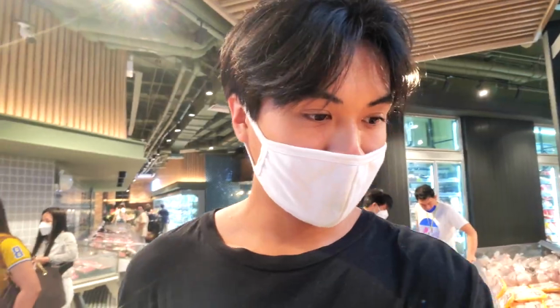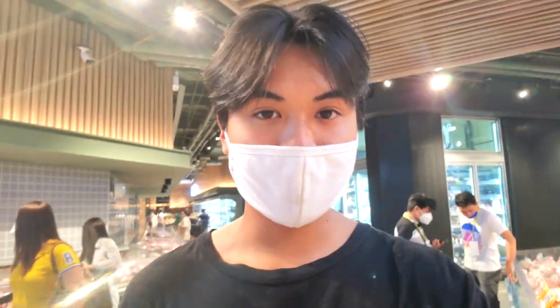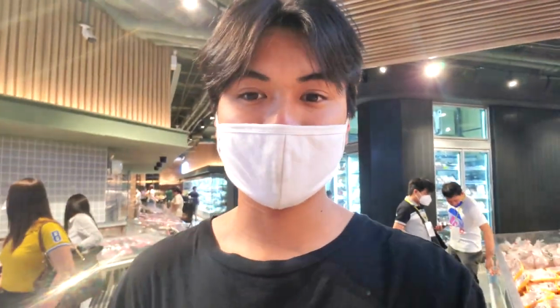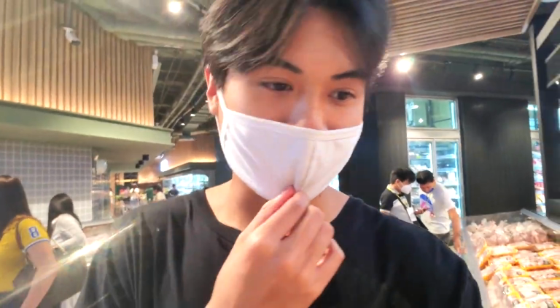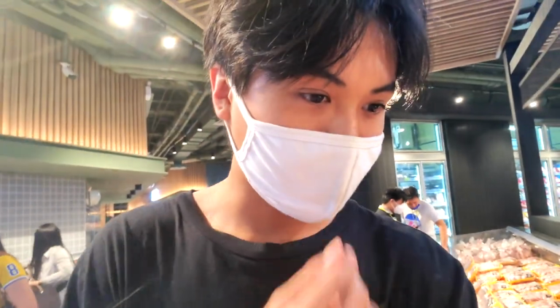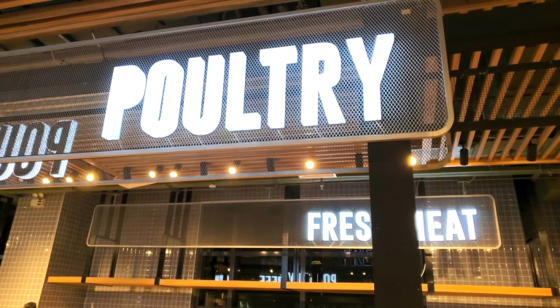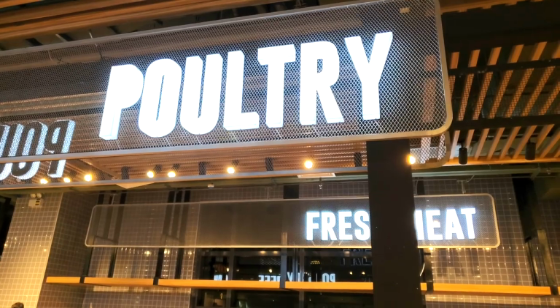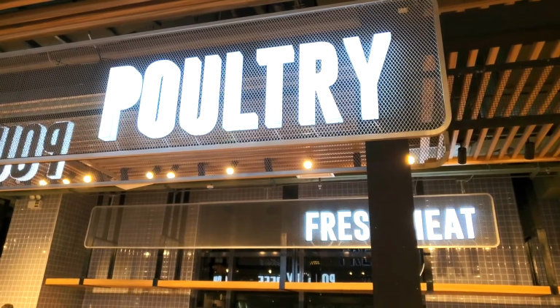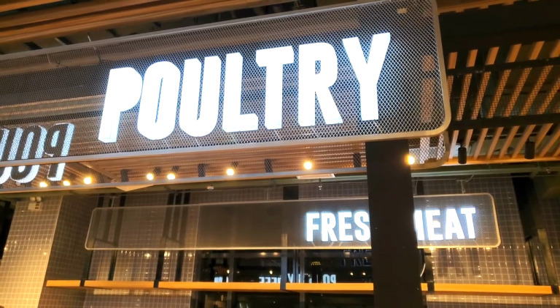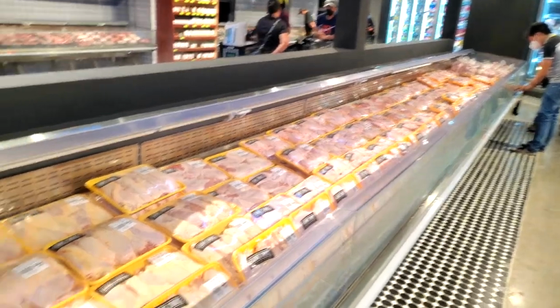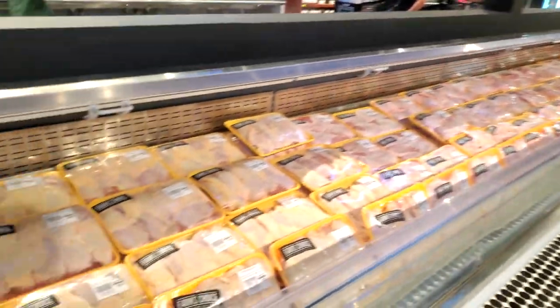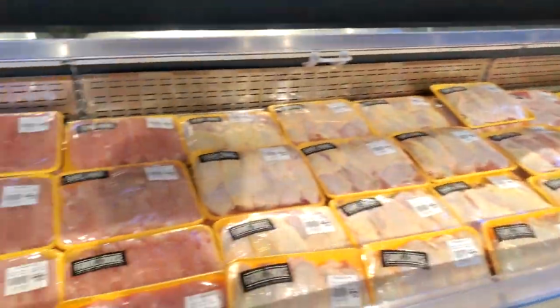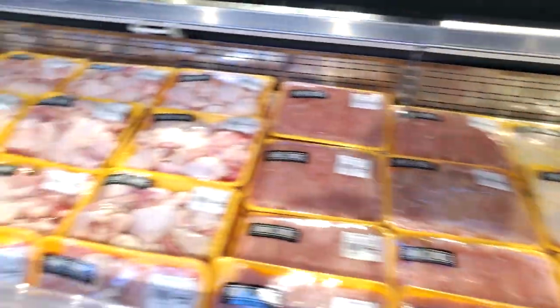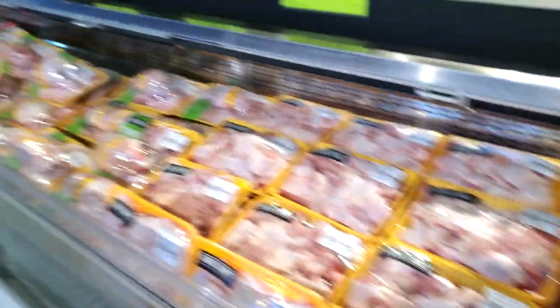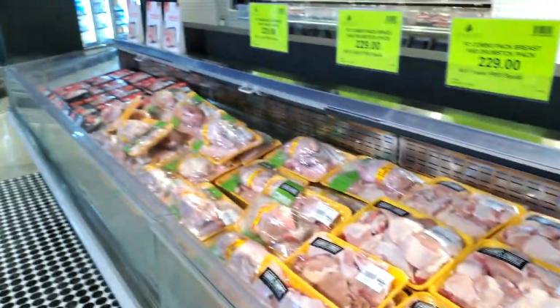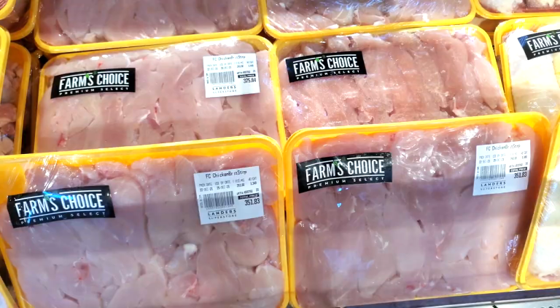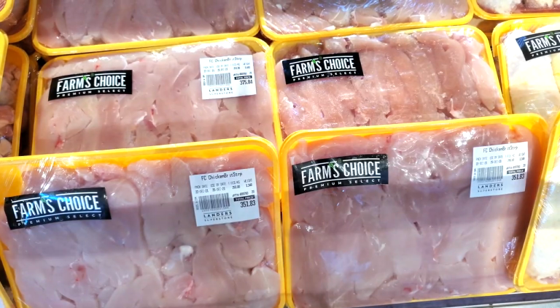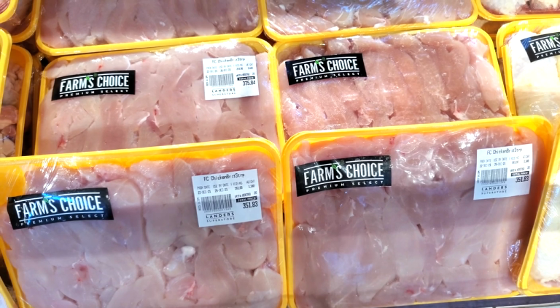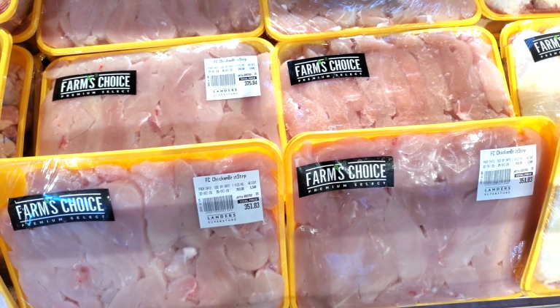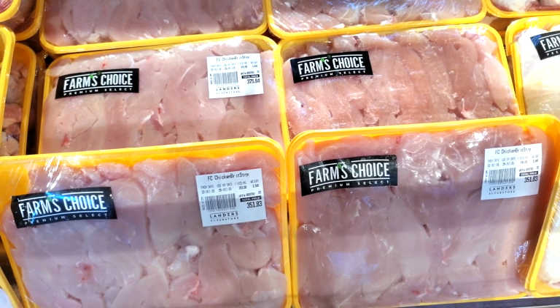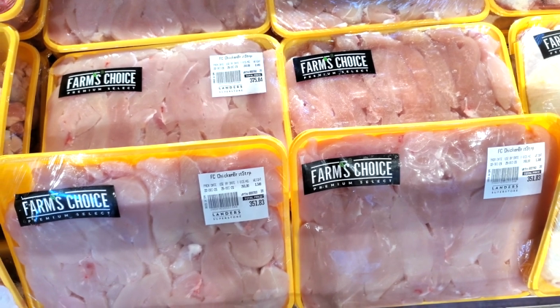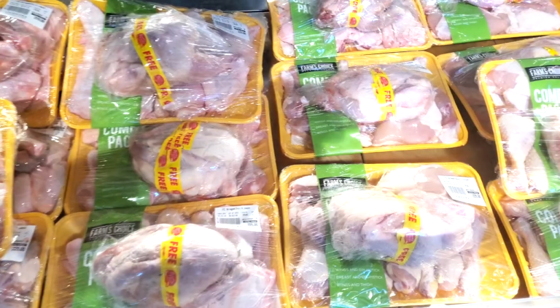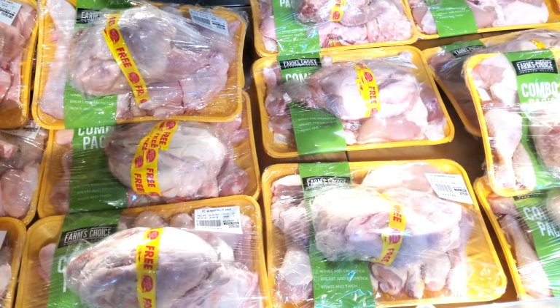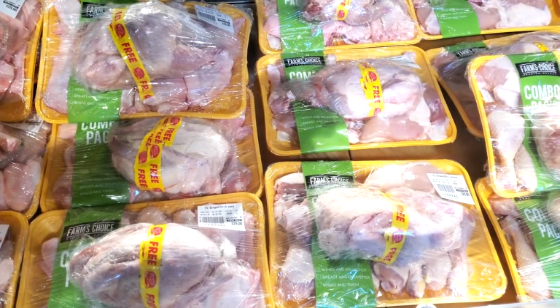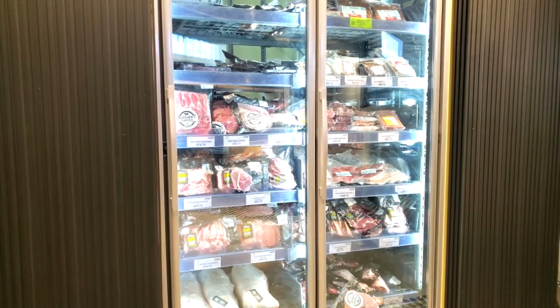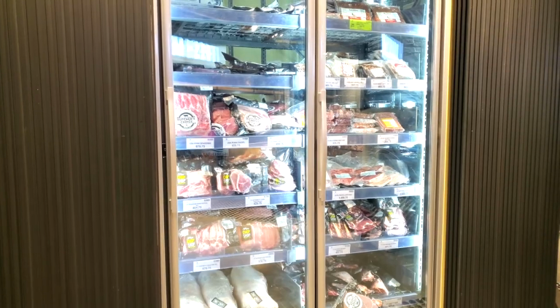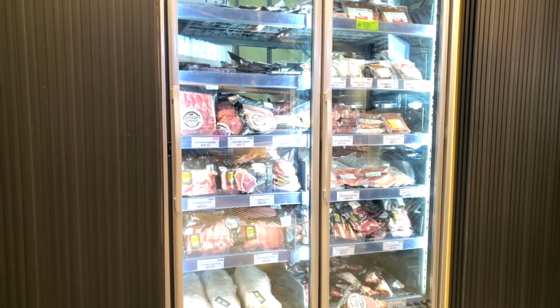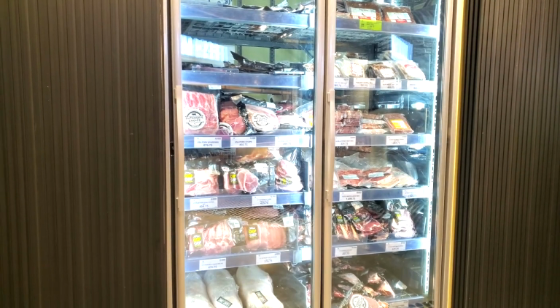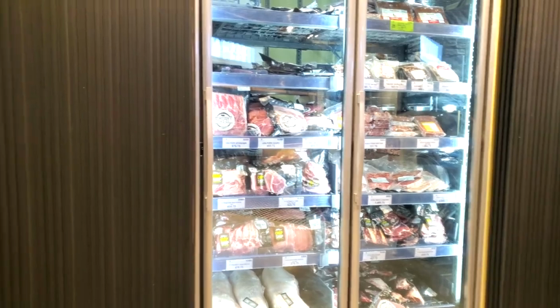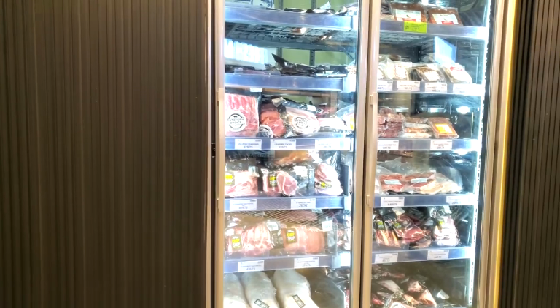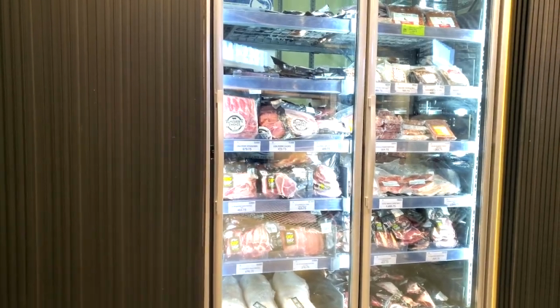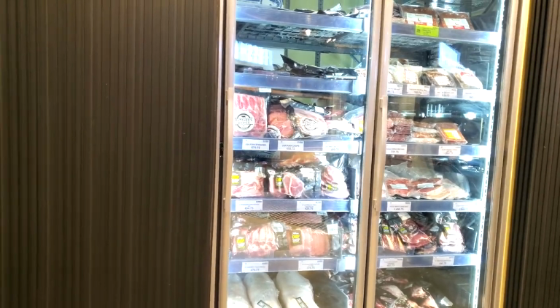On the other side of that are the poultry — all chickens cut up in different sizes and all different kinds of chicken. Some are cut in strips for chicken breast, some are whole. On this side are some of the frozen meats with some ribs.